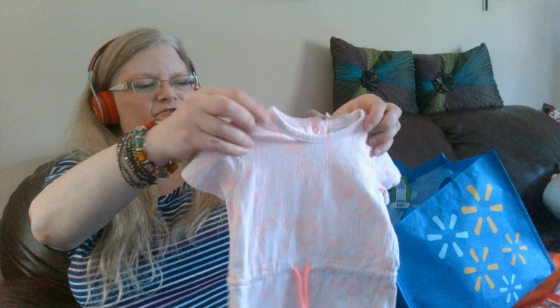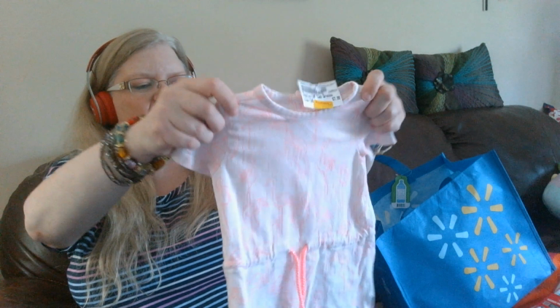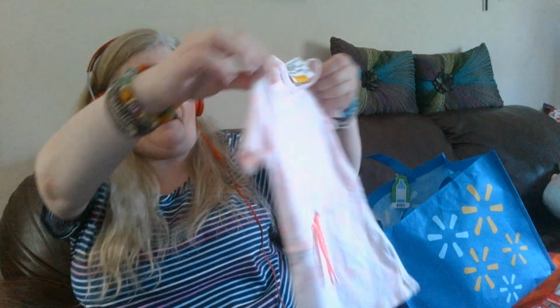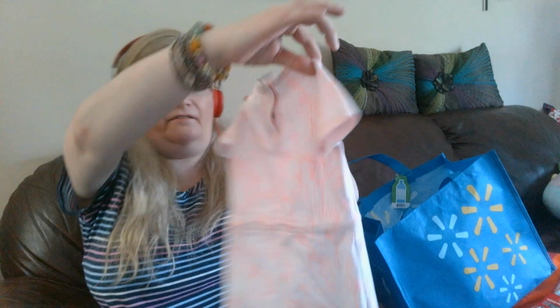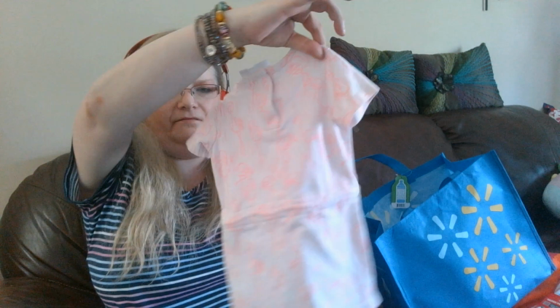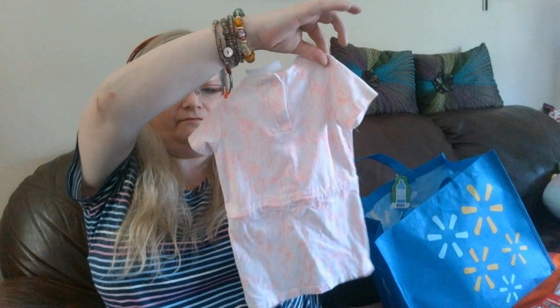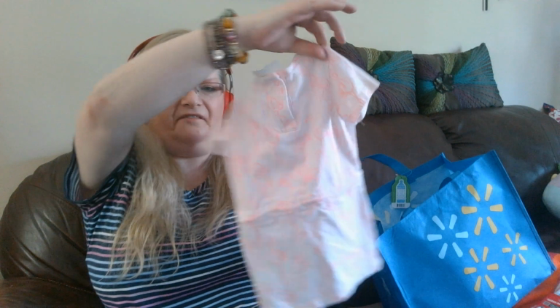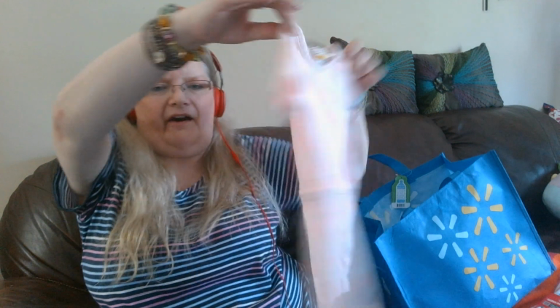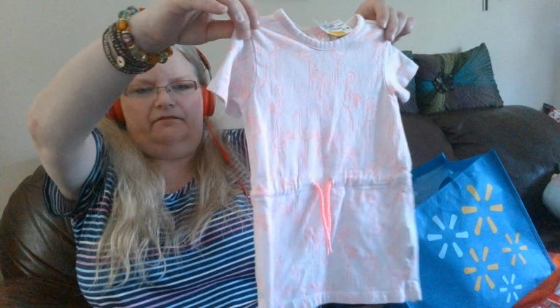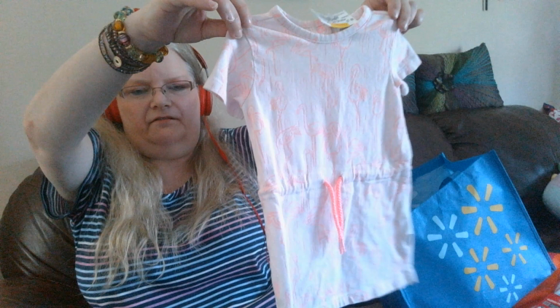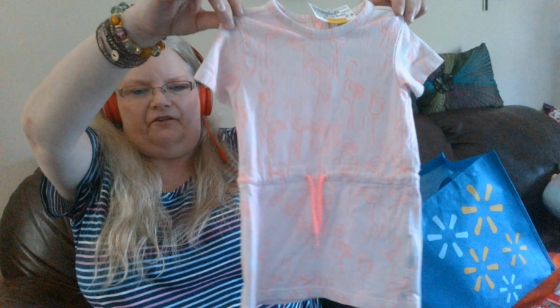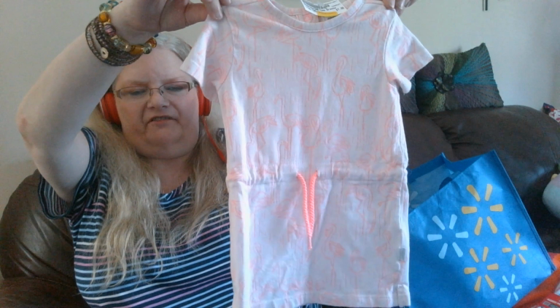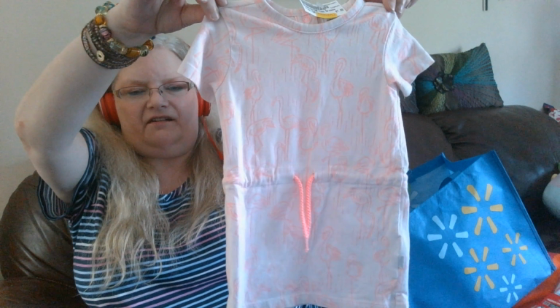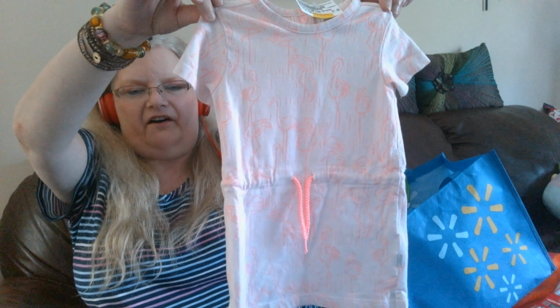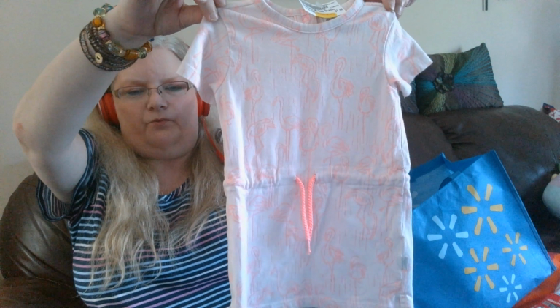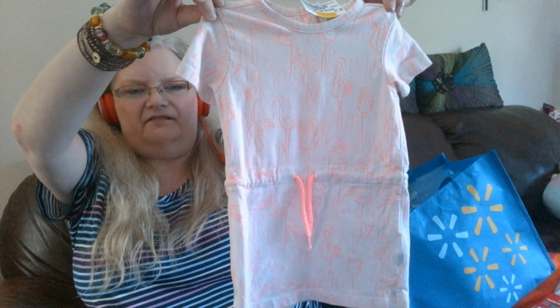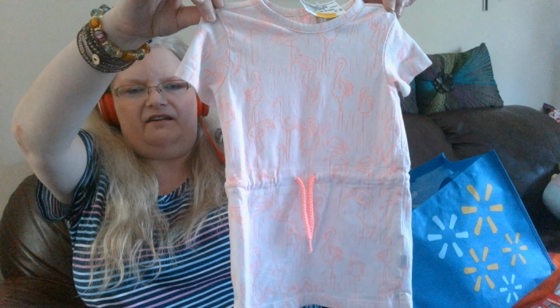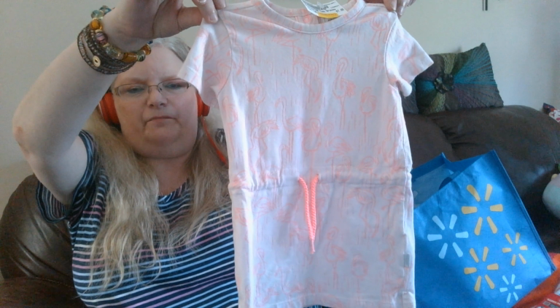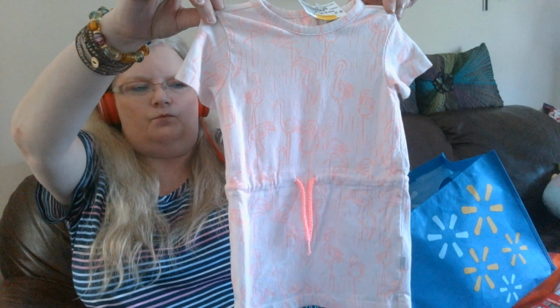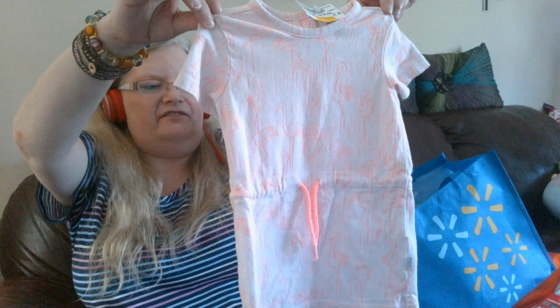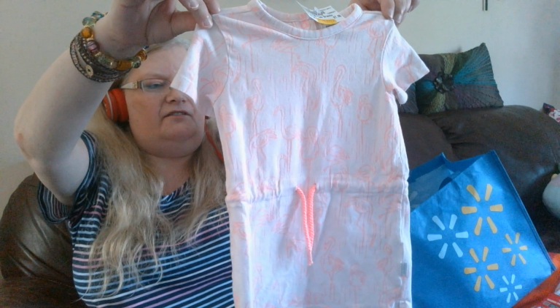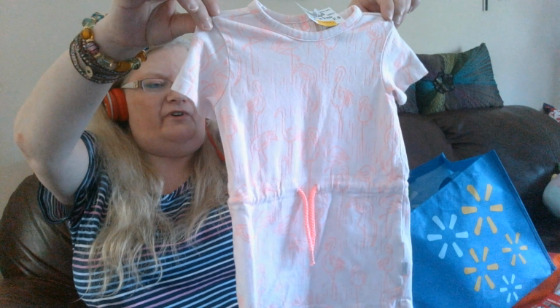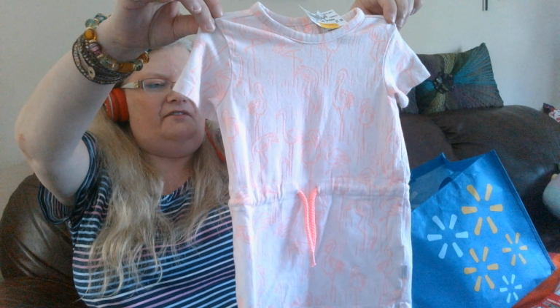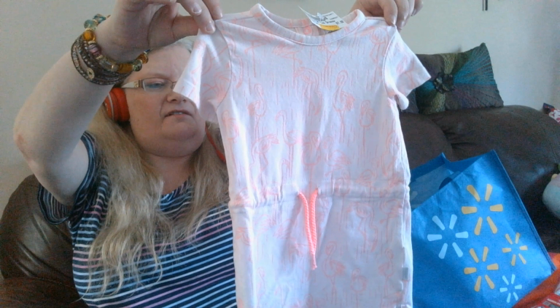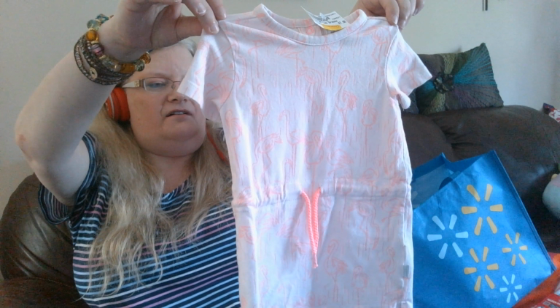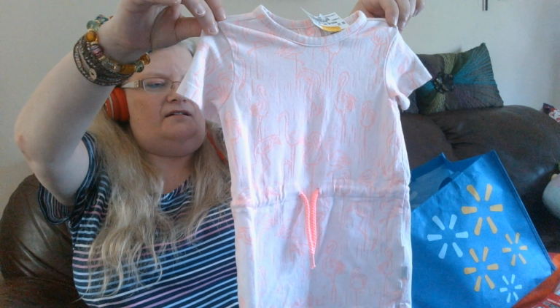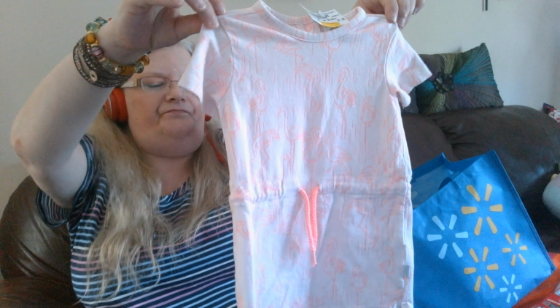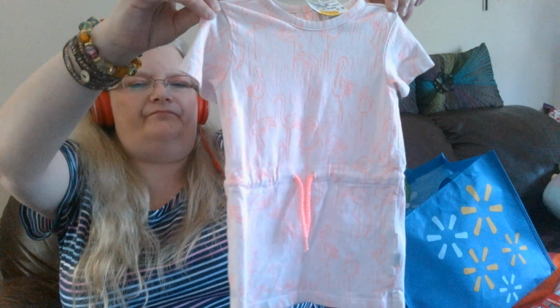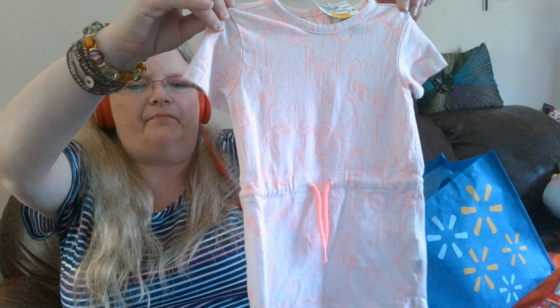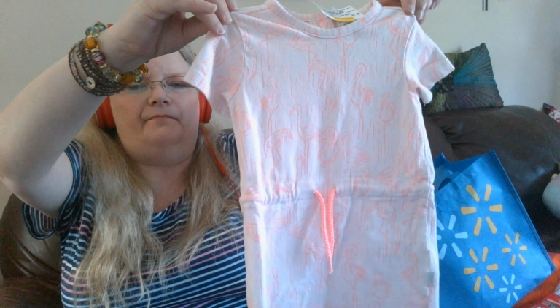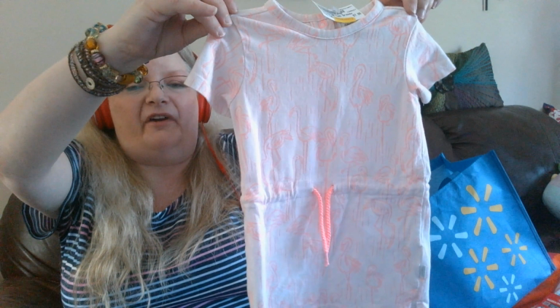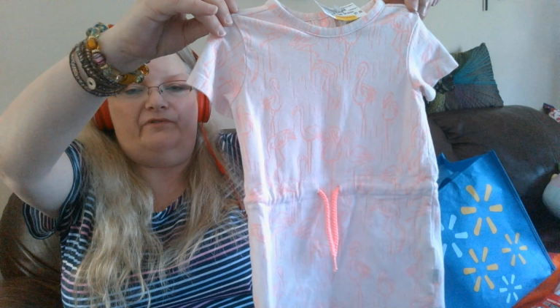This gorgeous pink jumpsuit for $2.50. The back has buttons and the front has a tie at the waist. It's pink and white with flamingos.